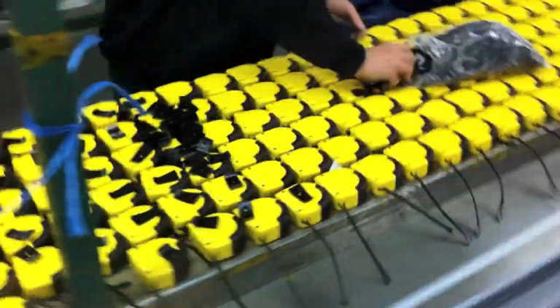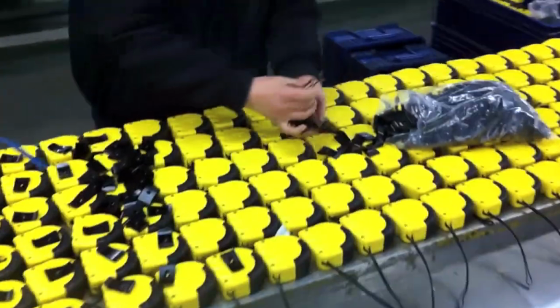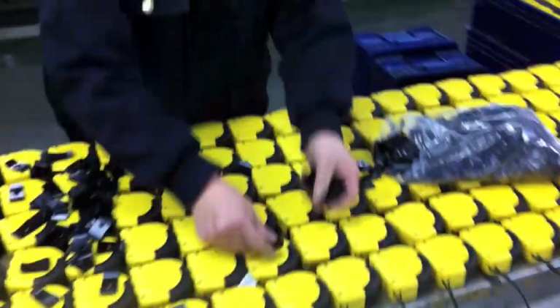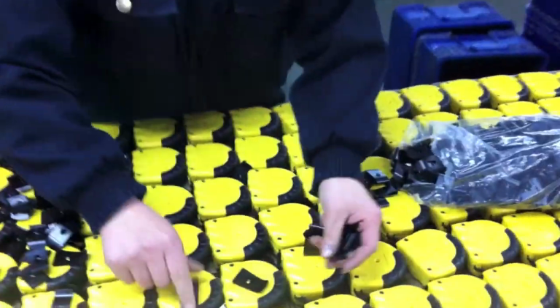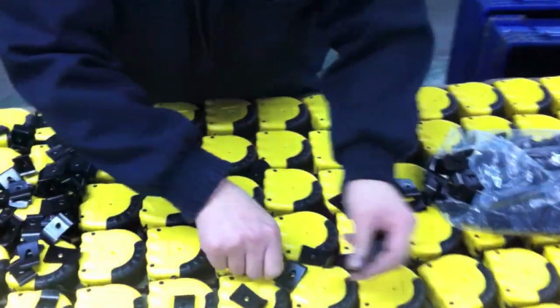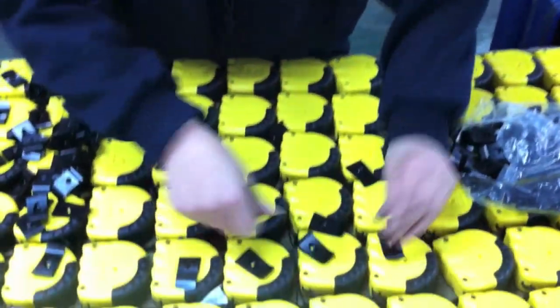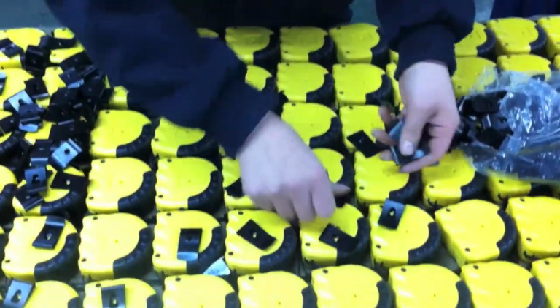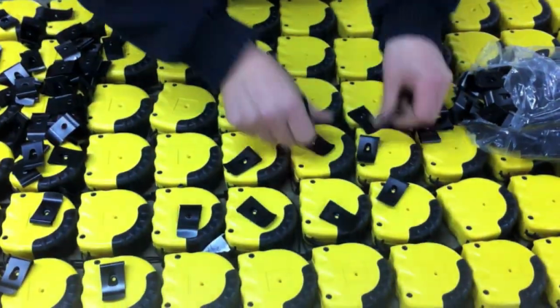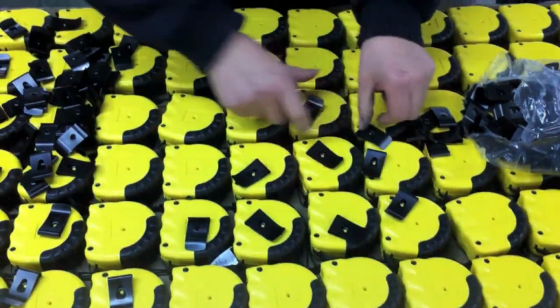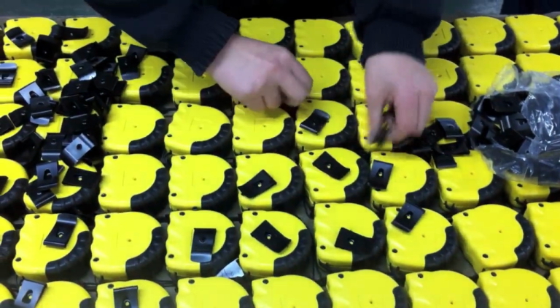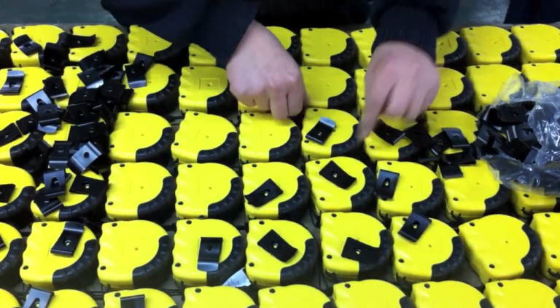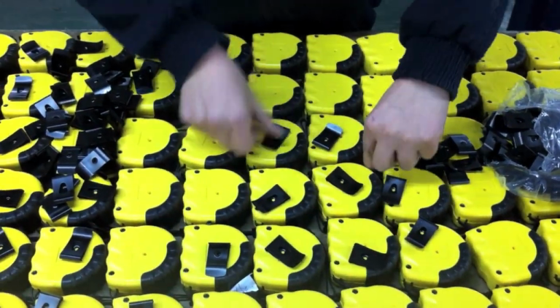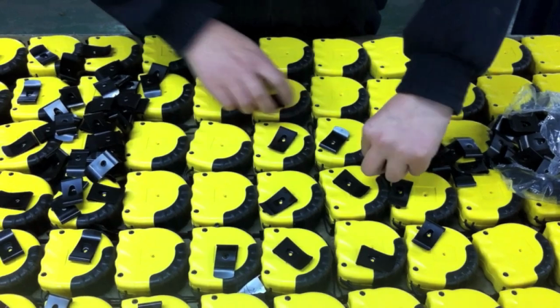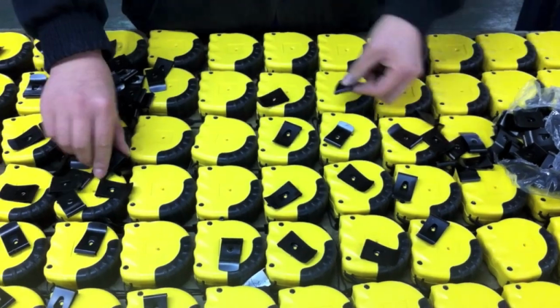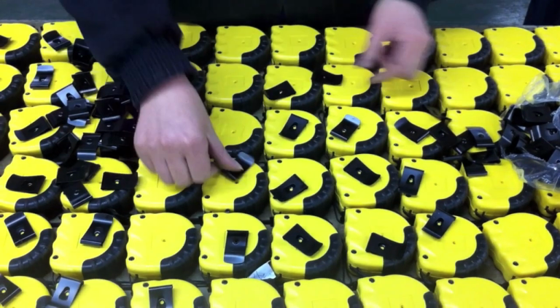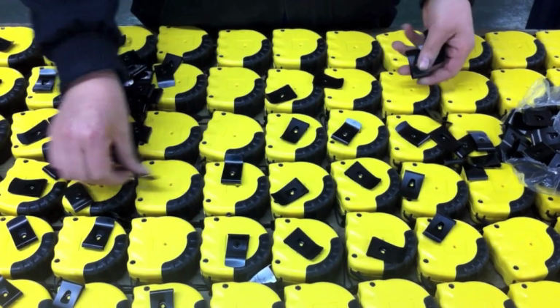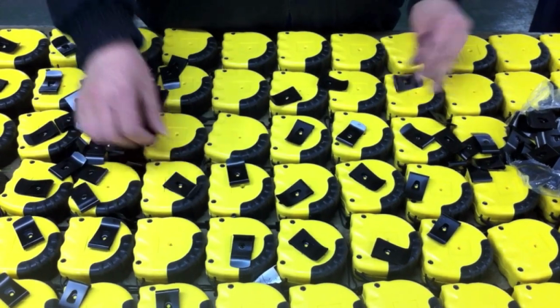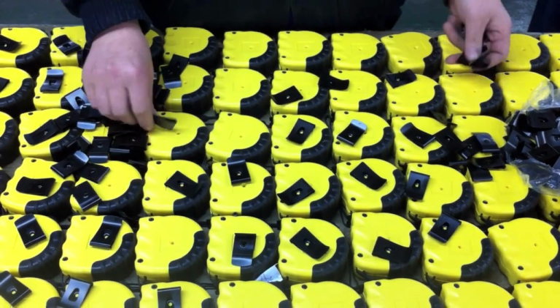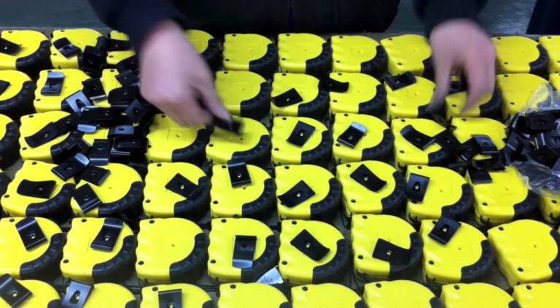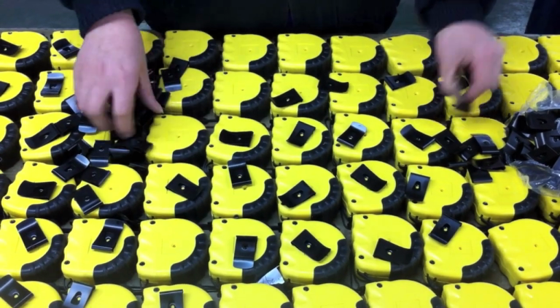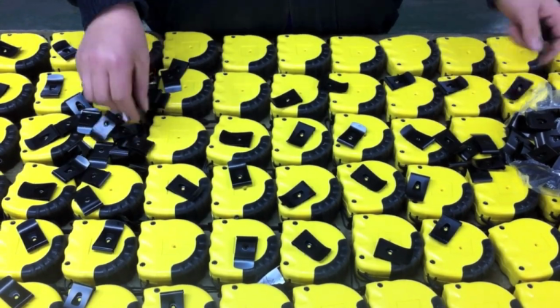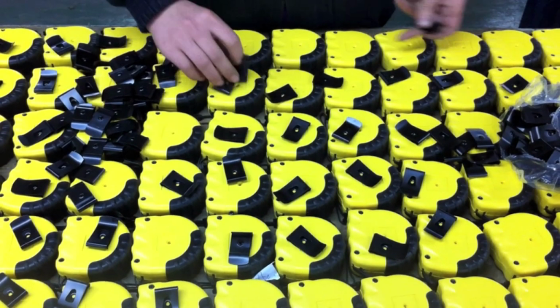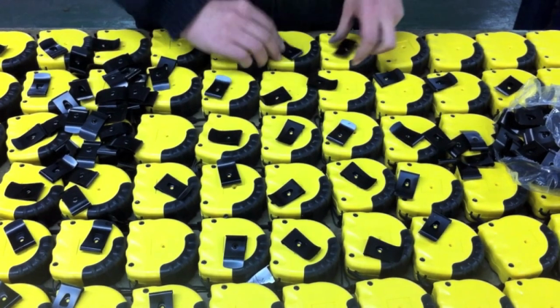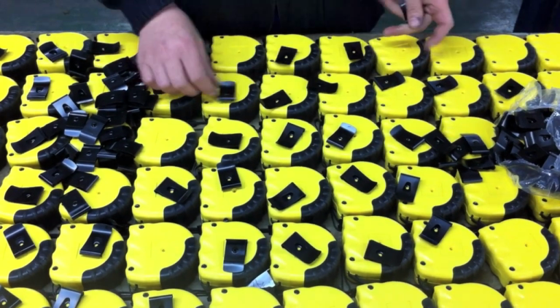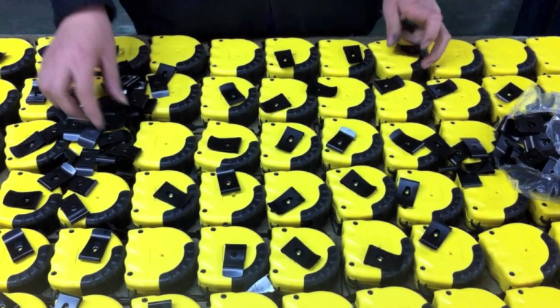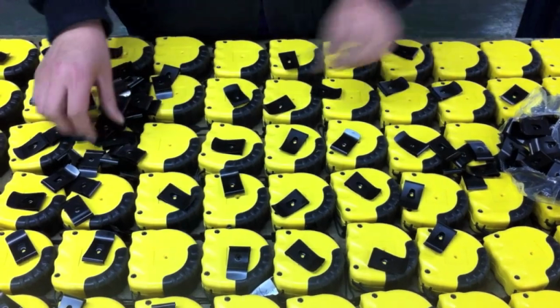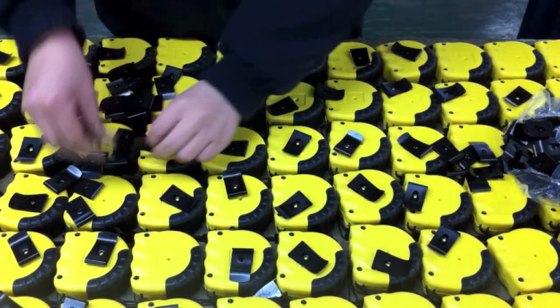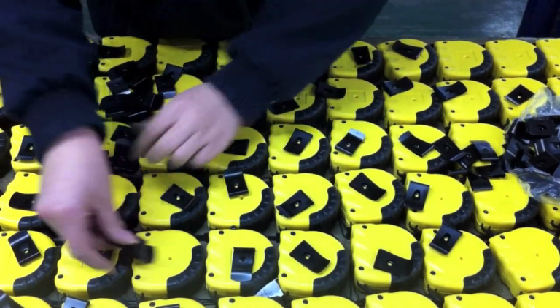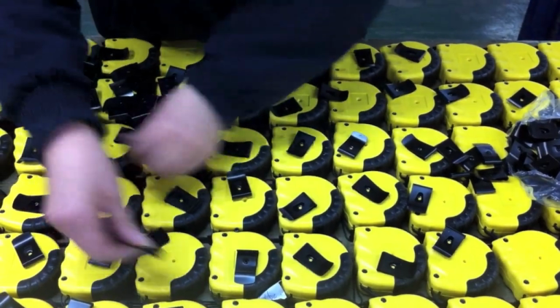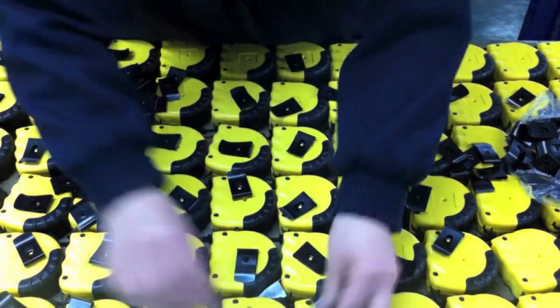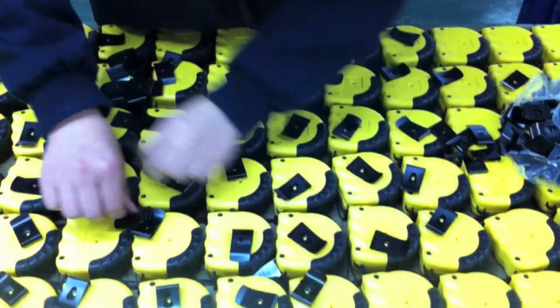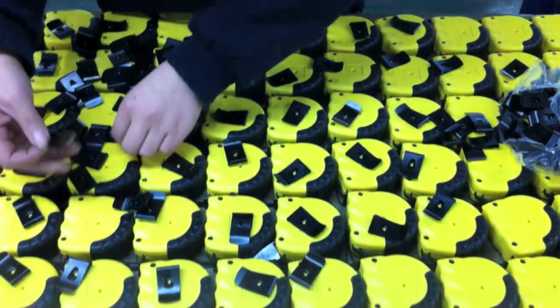Then the tape measures are coiled and put inside the cases, and the belt clips are laid out and they simultaneously screw both the case together and the belt clip on.